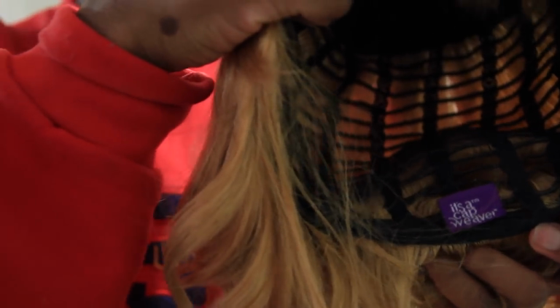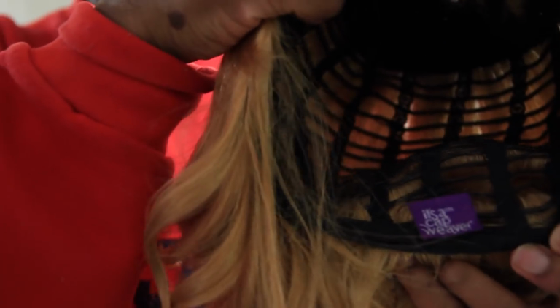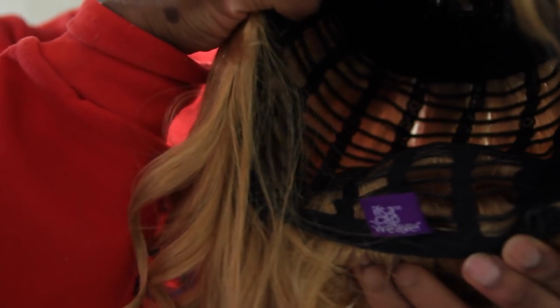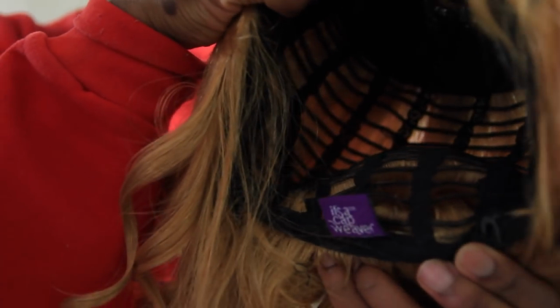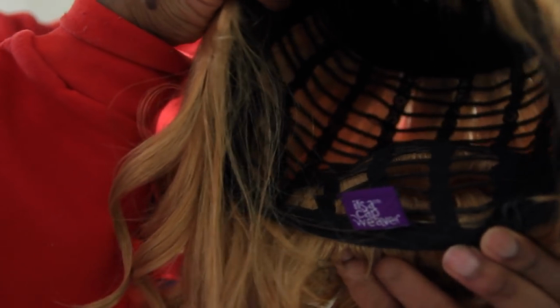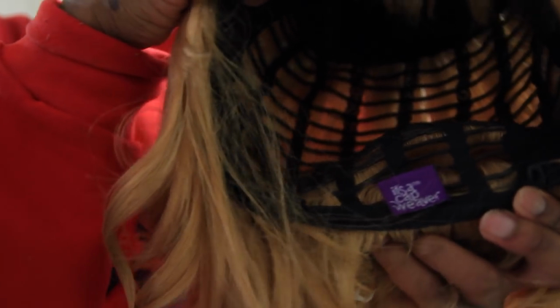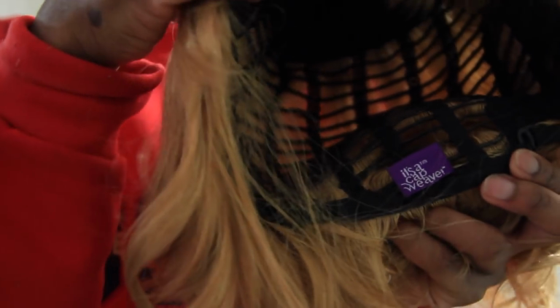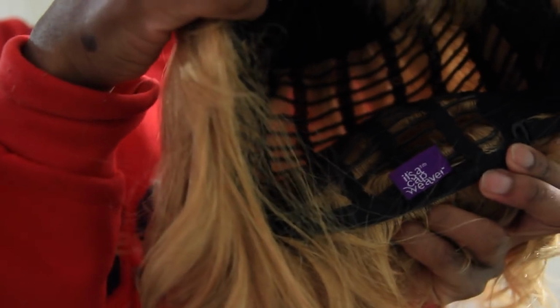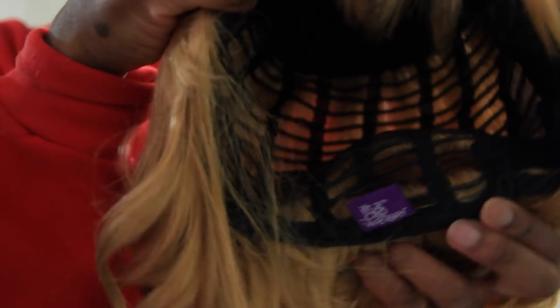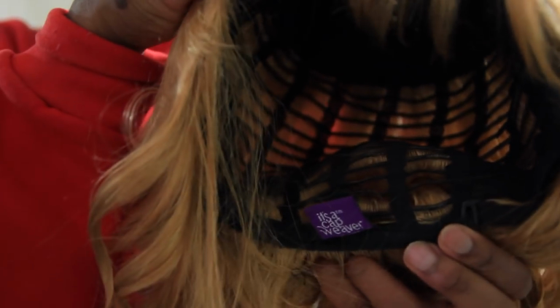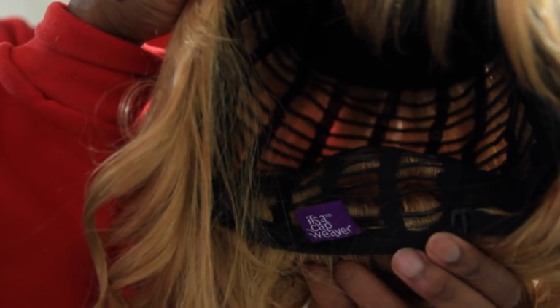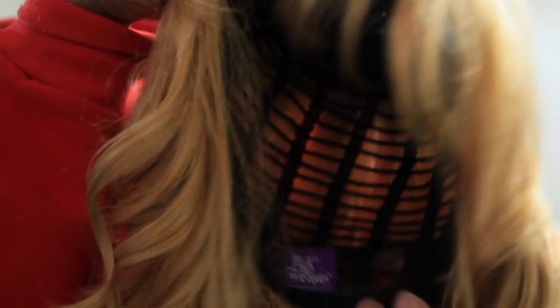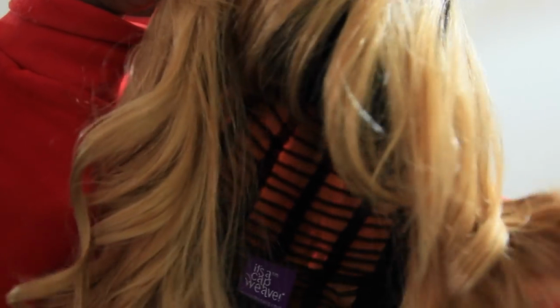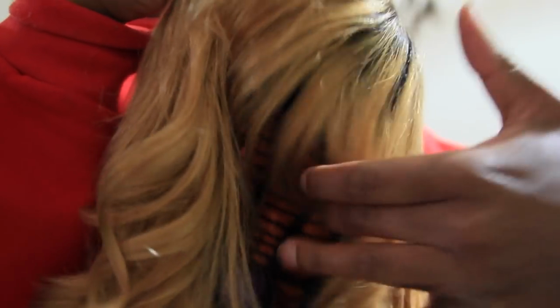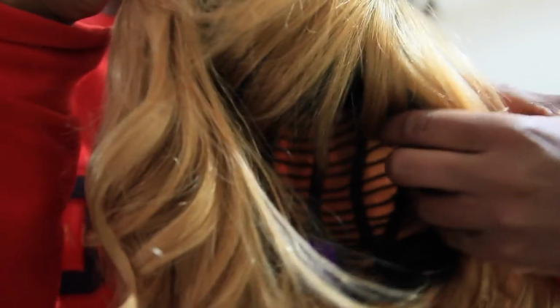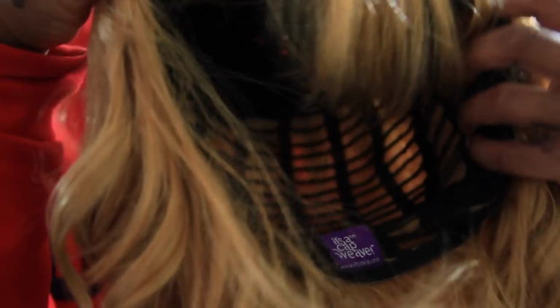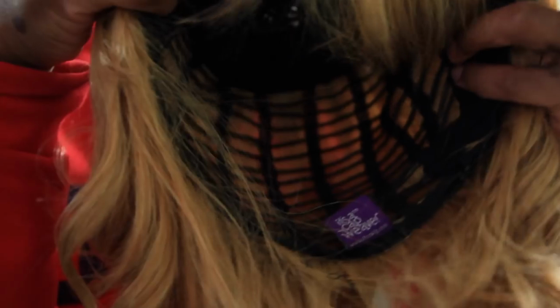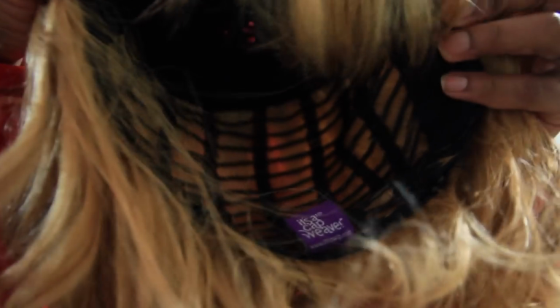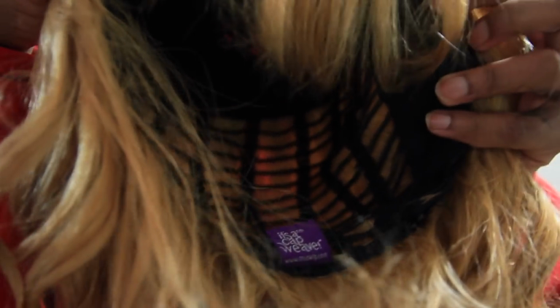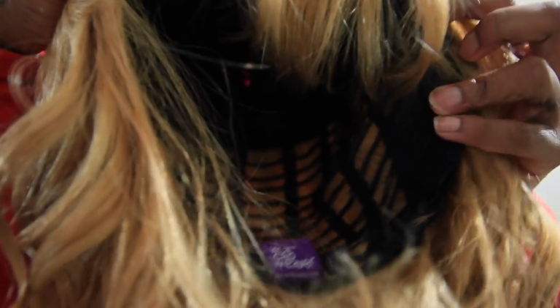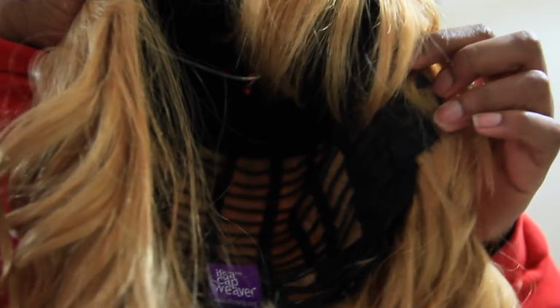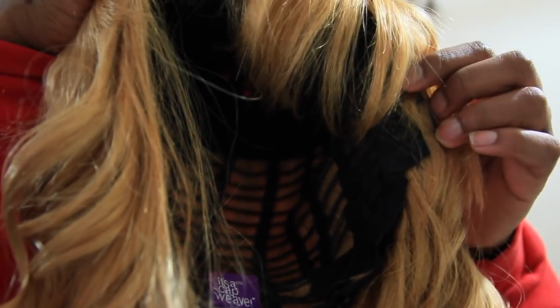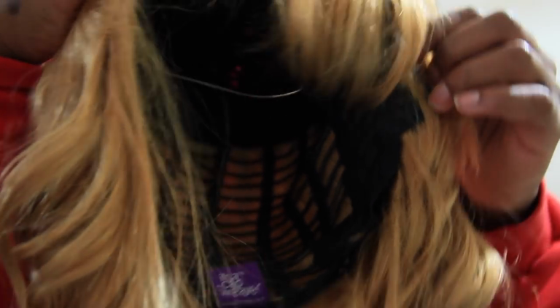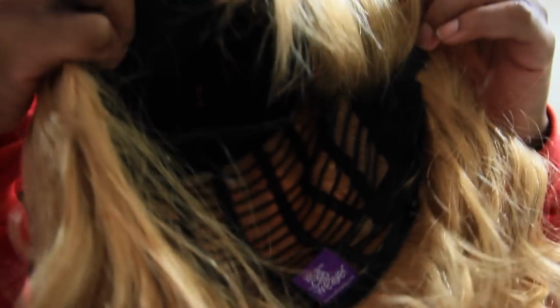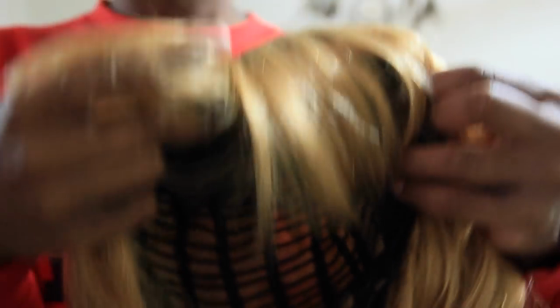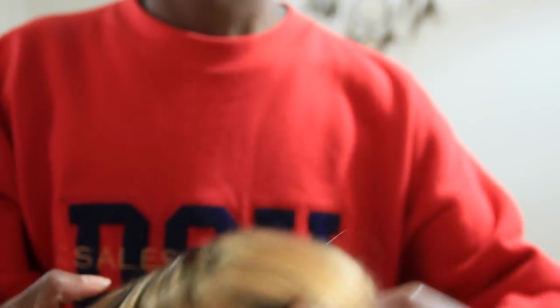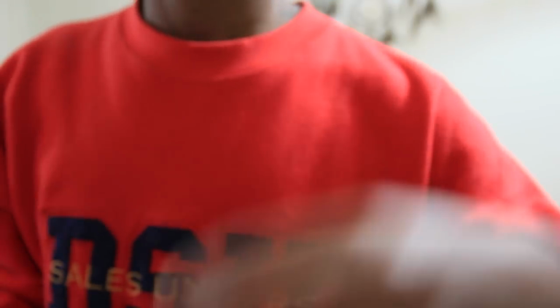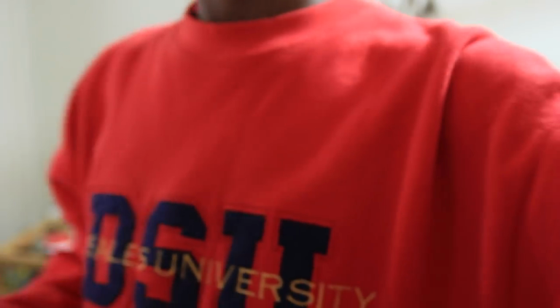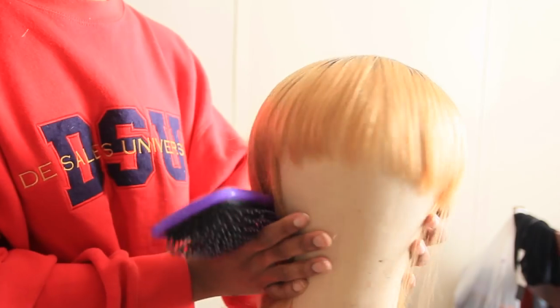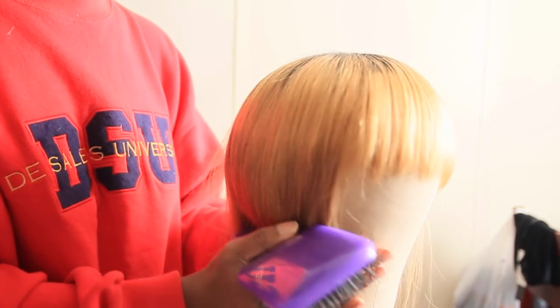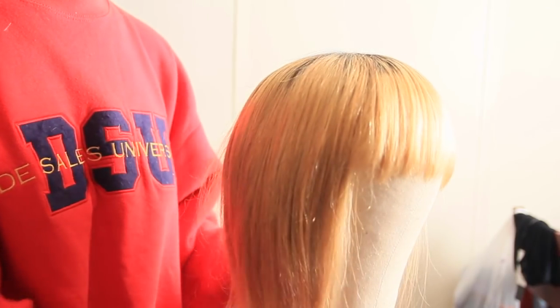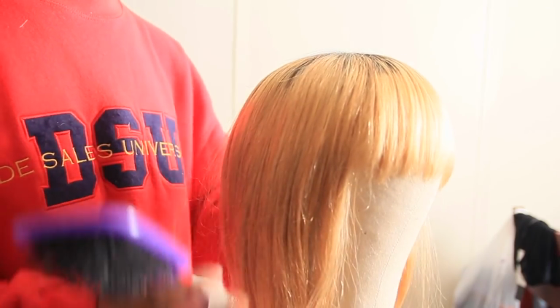This is the inside of the cap — as you can see it only has the adjustable straps and no combs. You can install combs if you want, but I'm just going to leave that for now and get on with the tutorial.